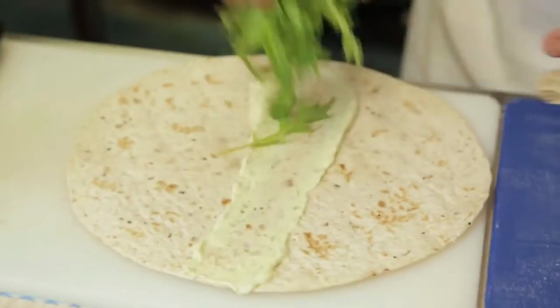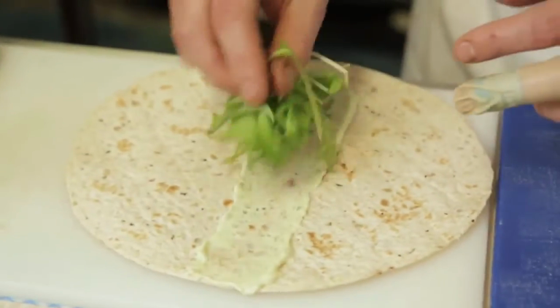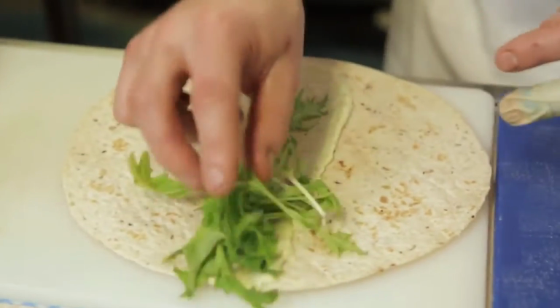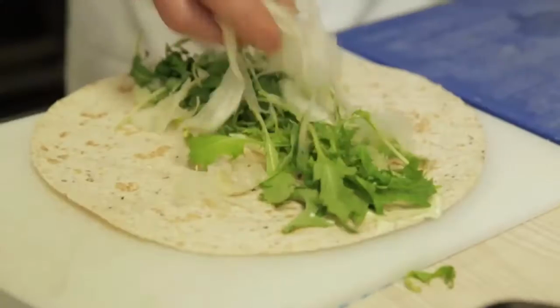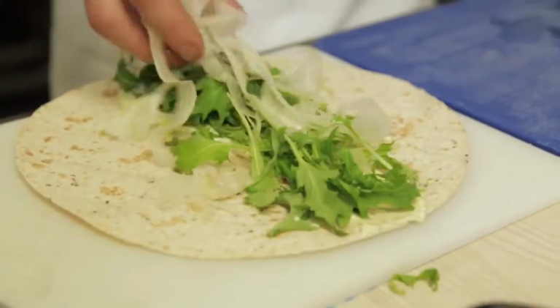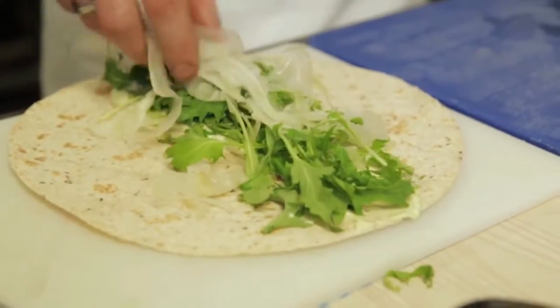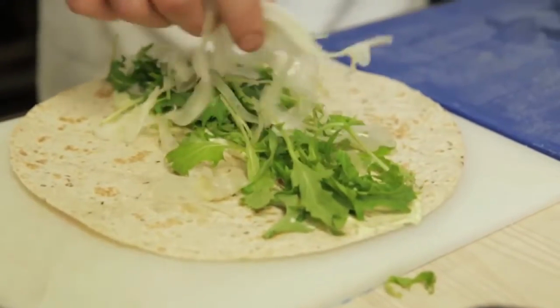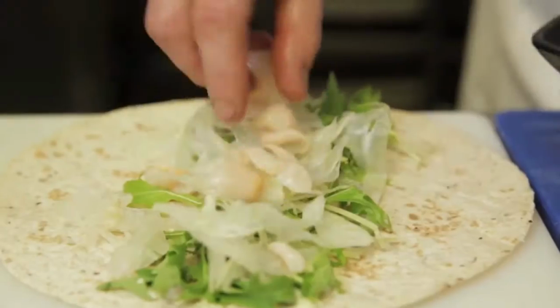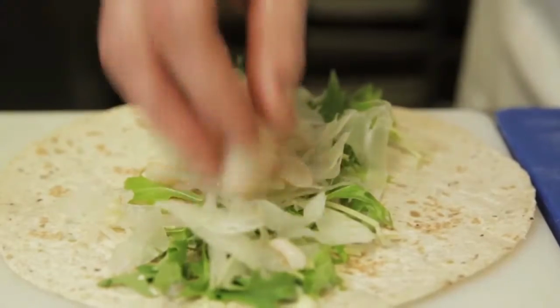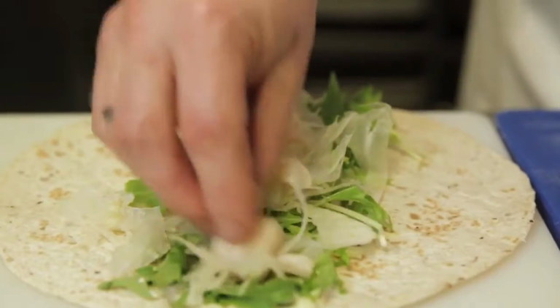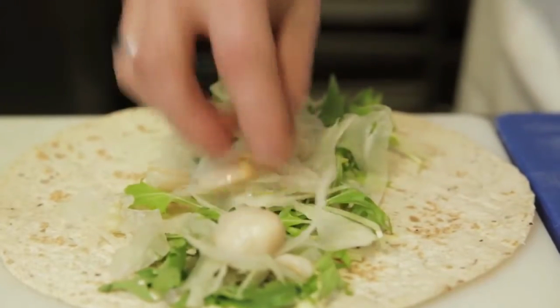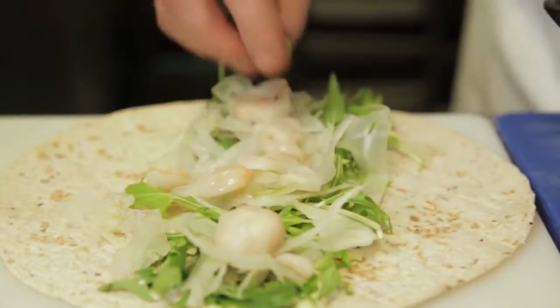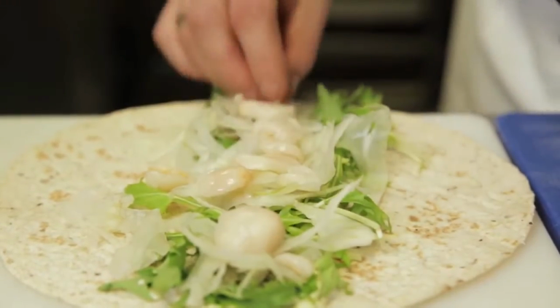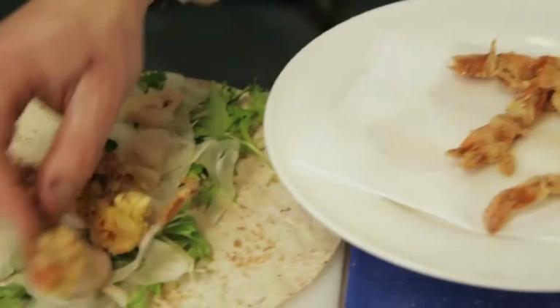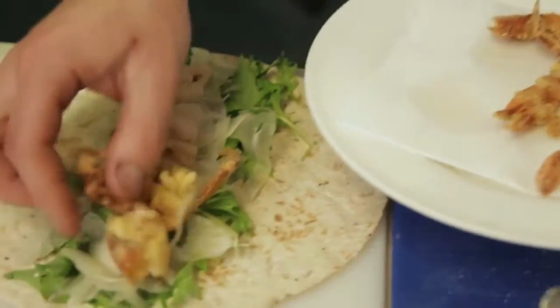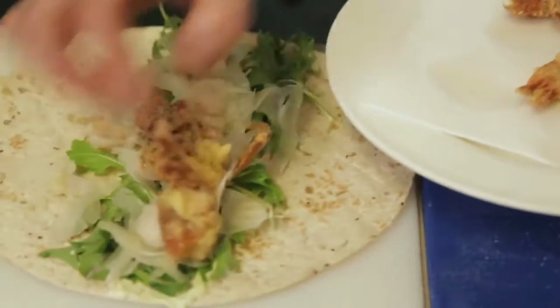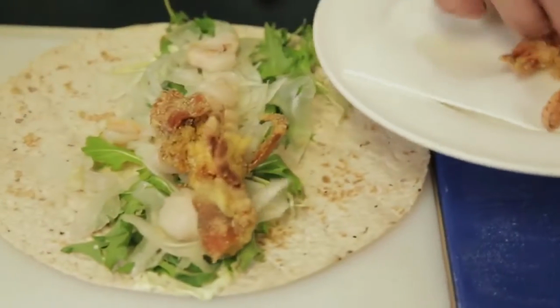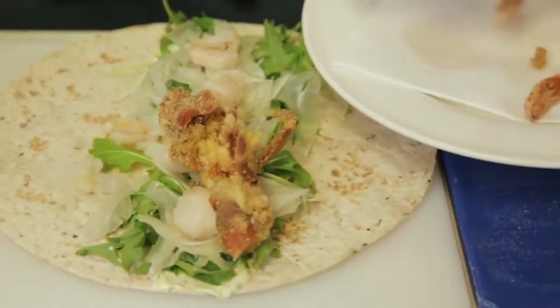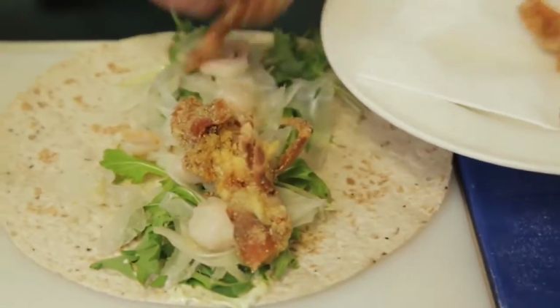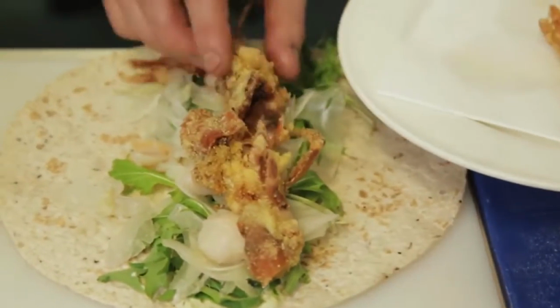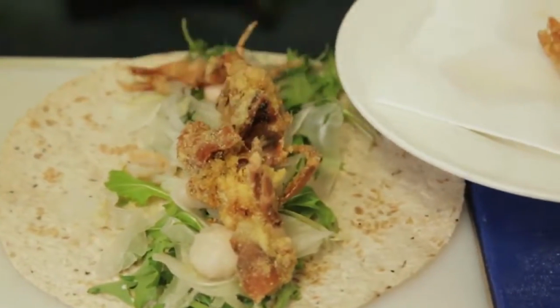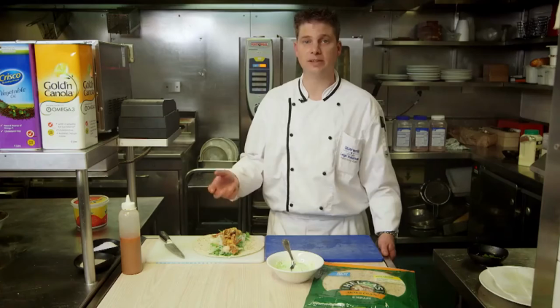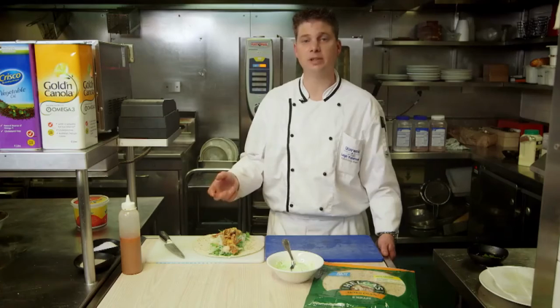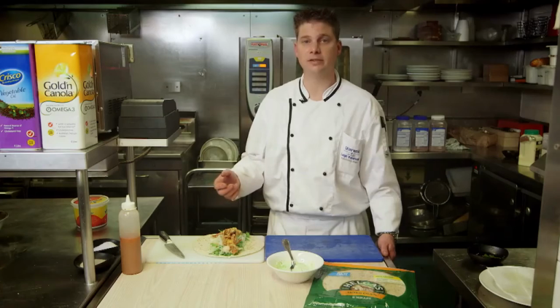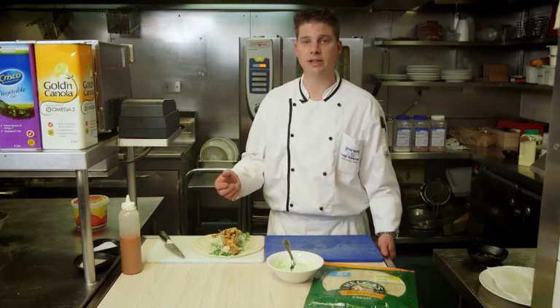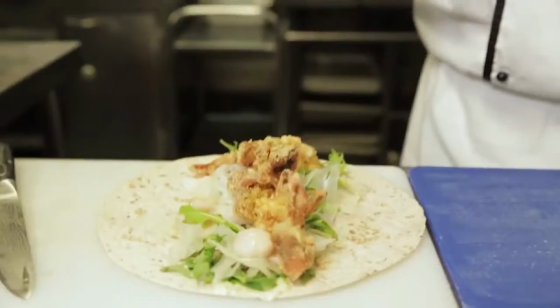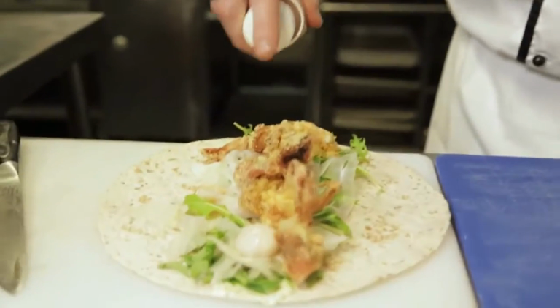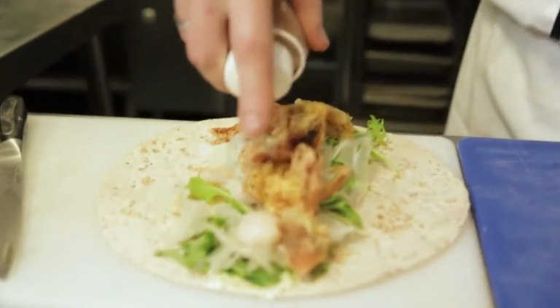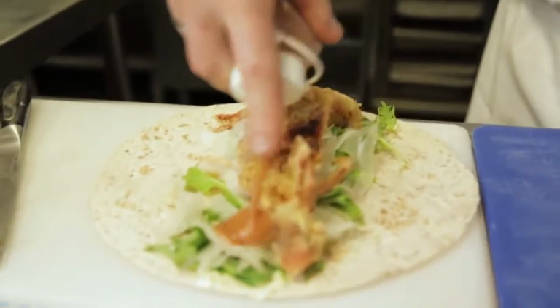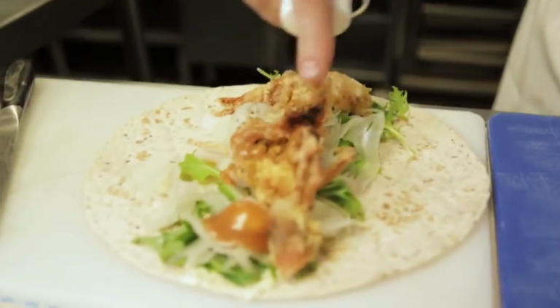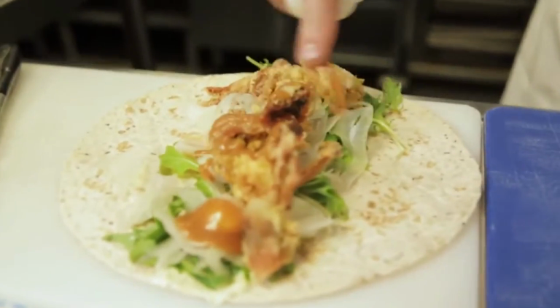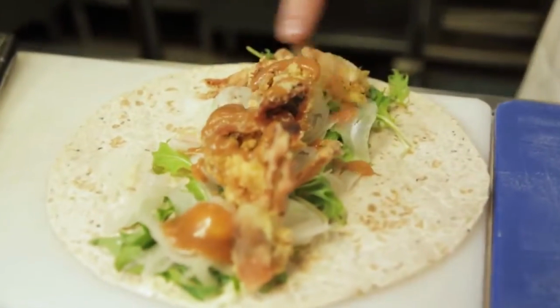Put the mizuna, shaved fennel and sliced lychee onto the sandwich. Now it's time to add the crab. Add the spicy tomato vinaigrette — grab your bottle and spray it down the sandwich.